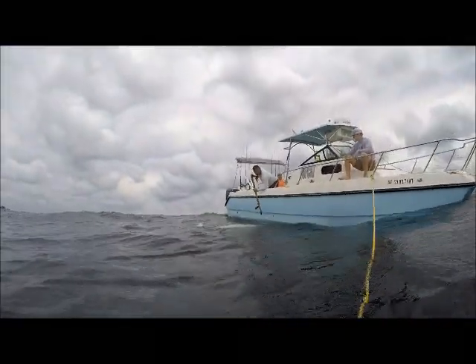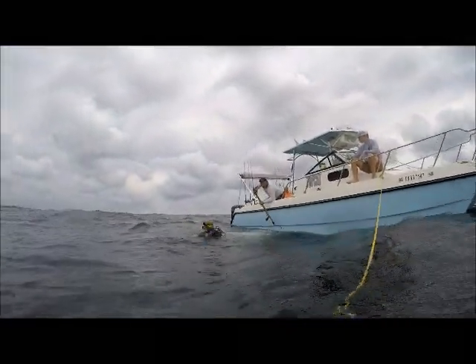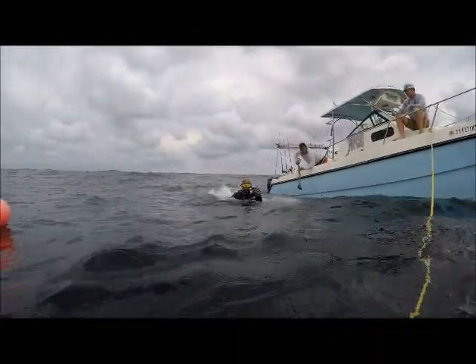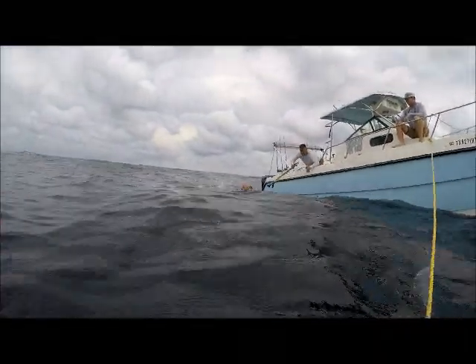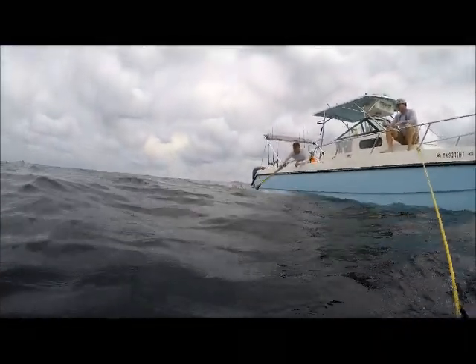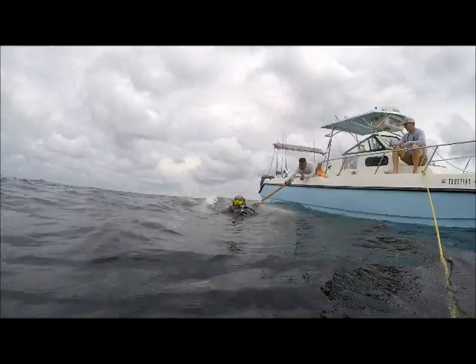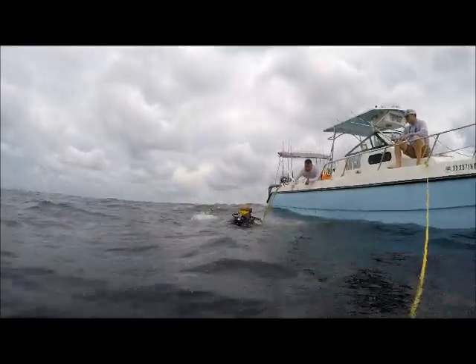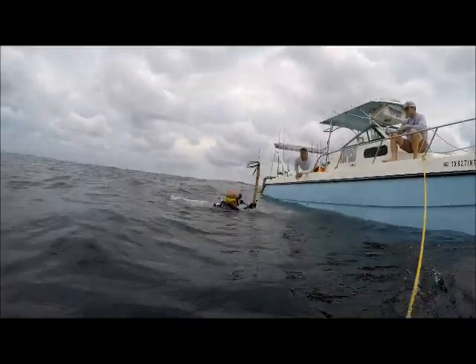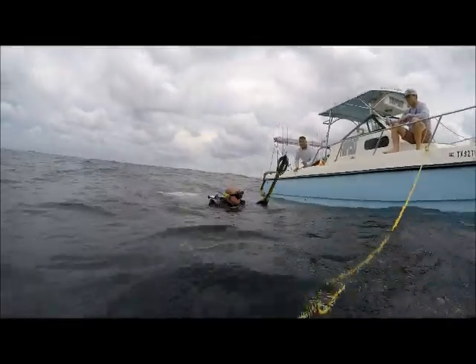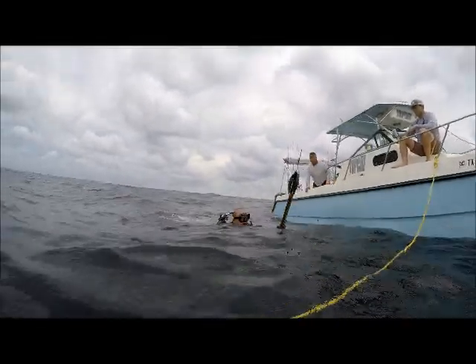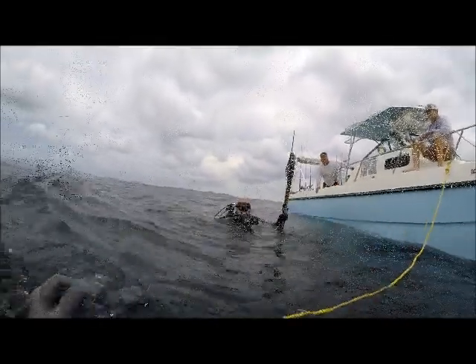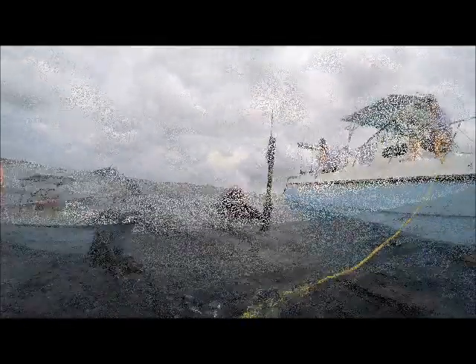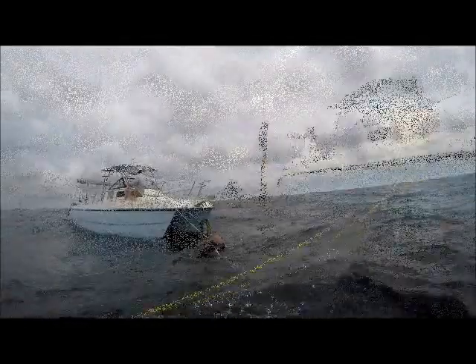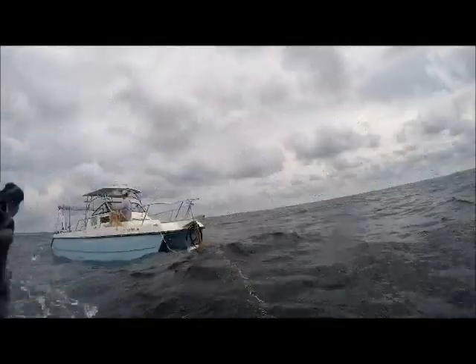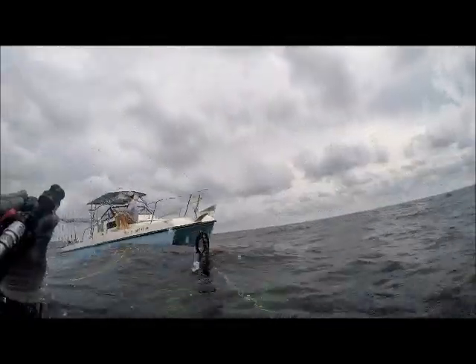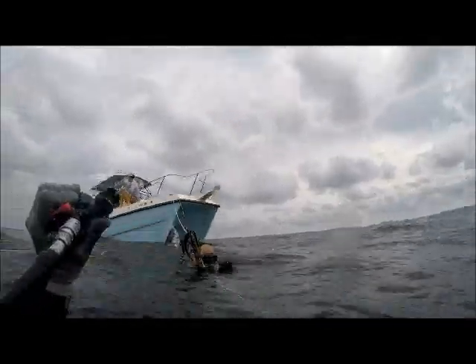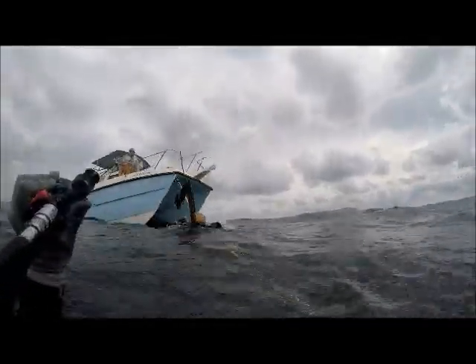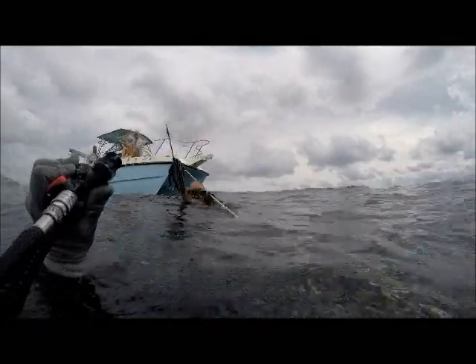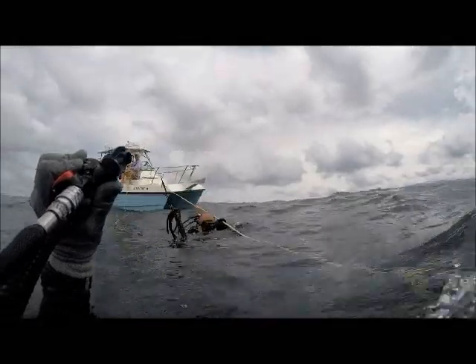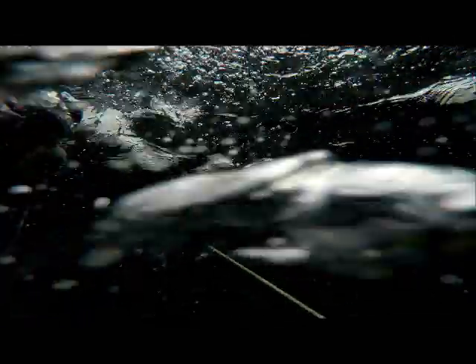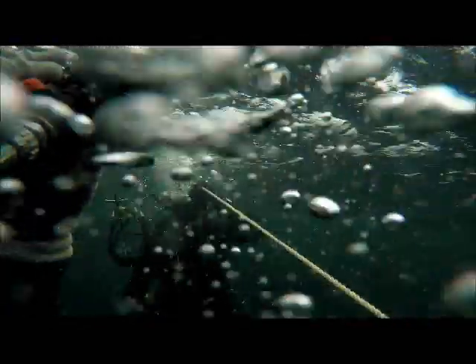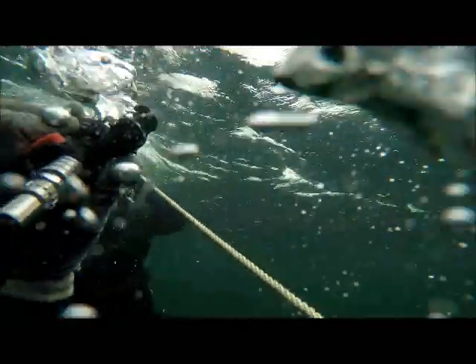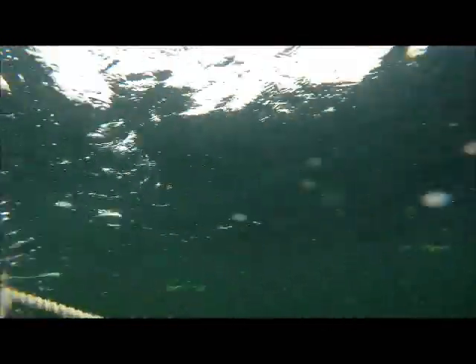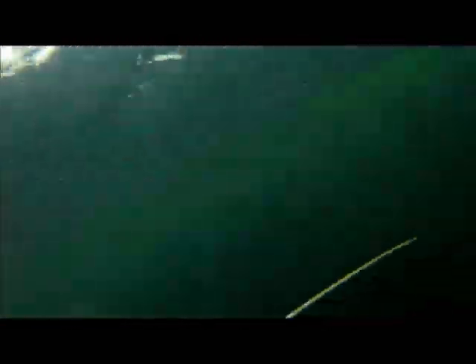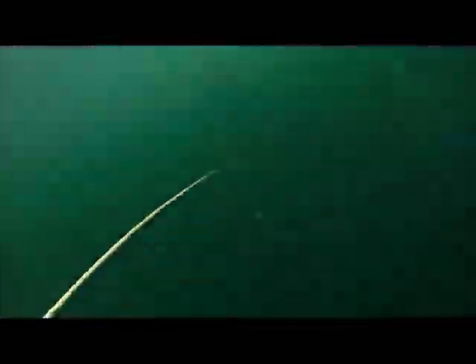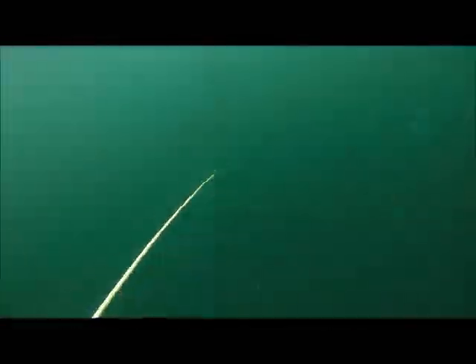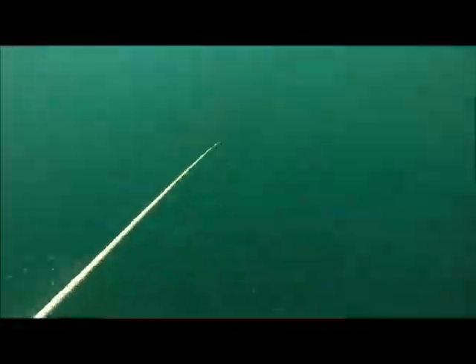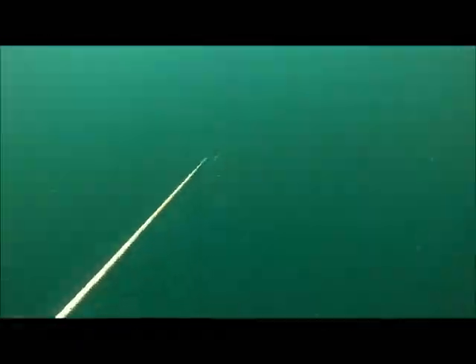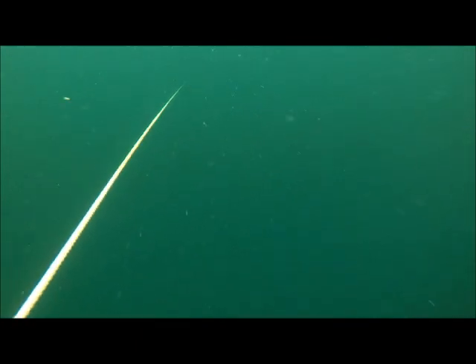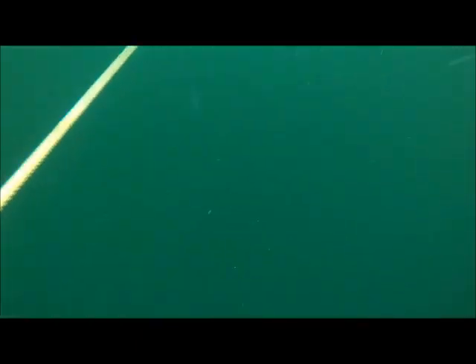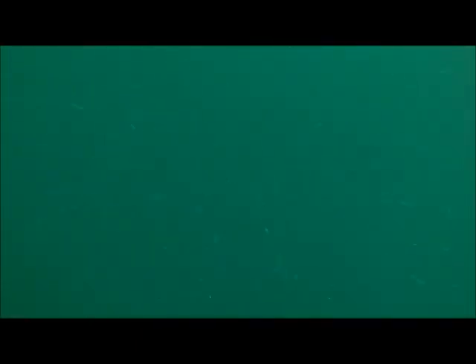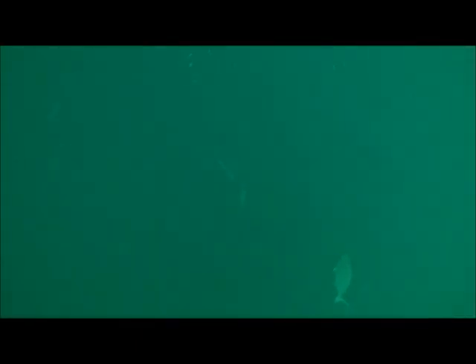Atlee here is experienced — he's done deep dives before and he's done some spearfishing before, but not really both at the same time. The plan is to go down to 120 feet and get our 2 red snapper. The red snapper season just opened, and those snapper tend to be pretty deep.